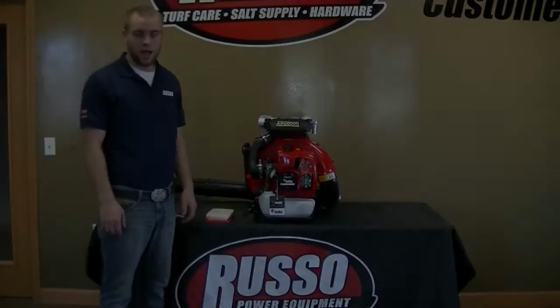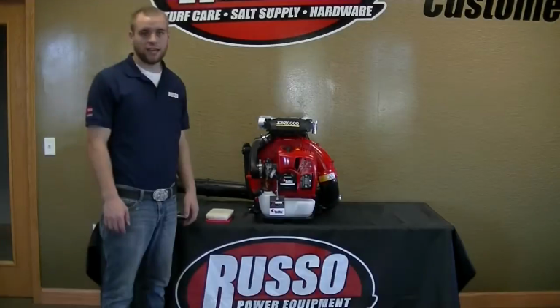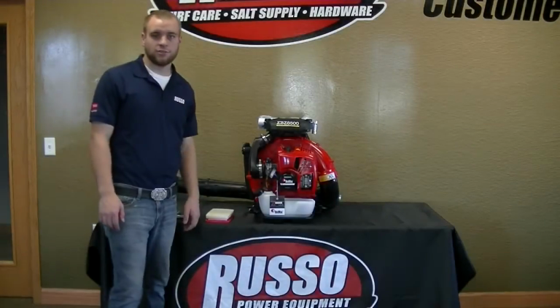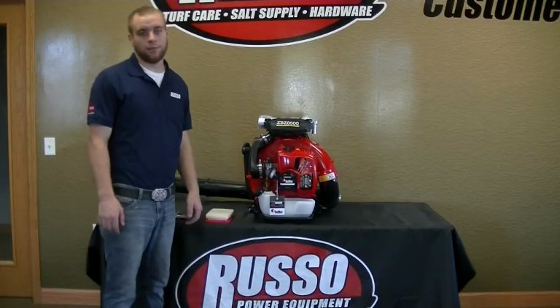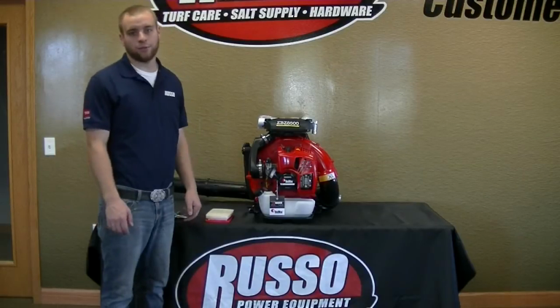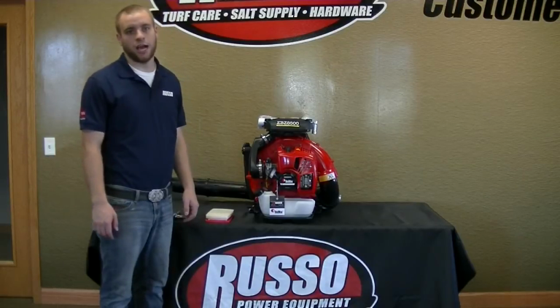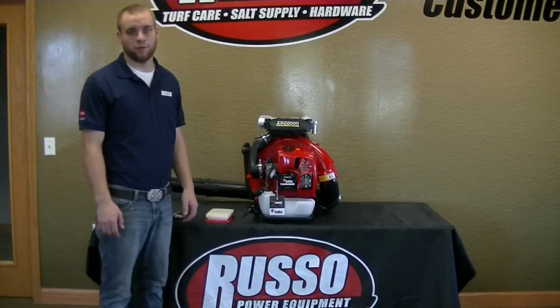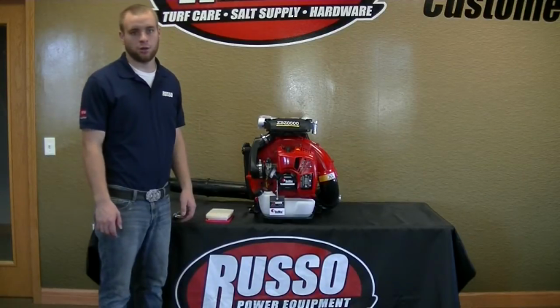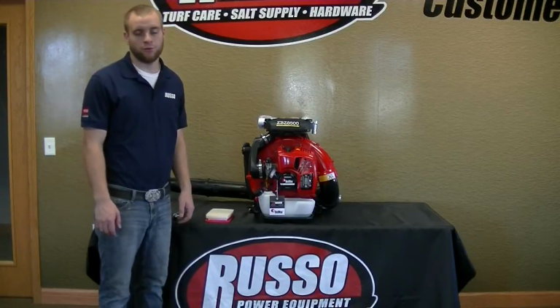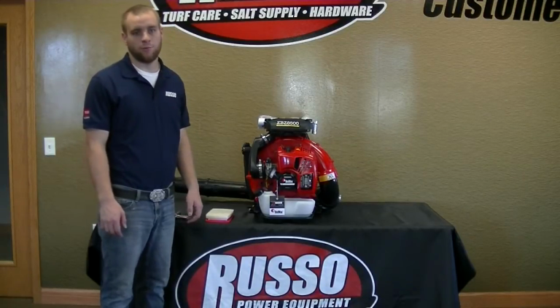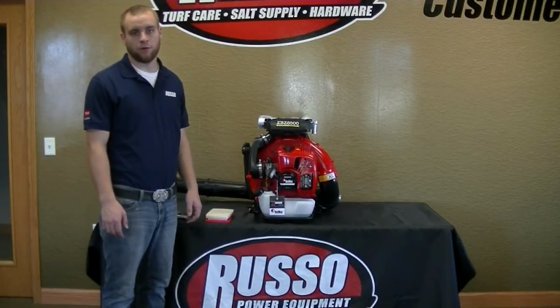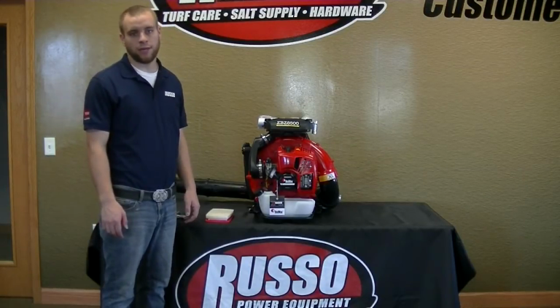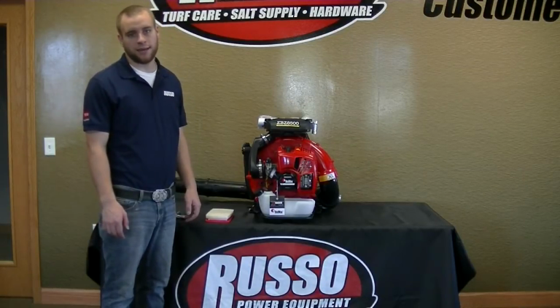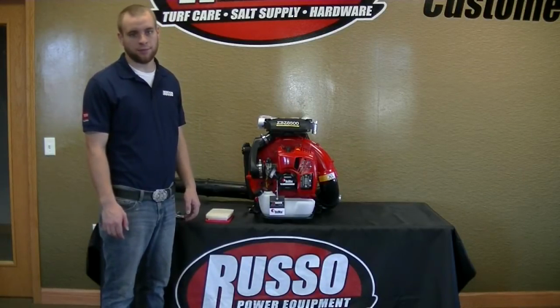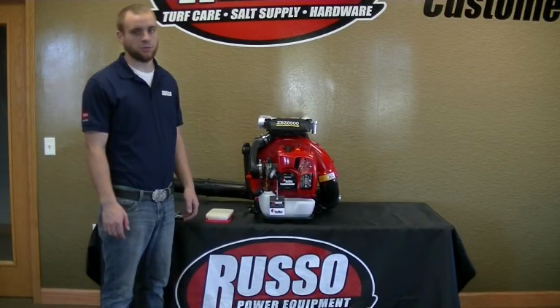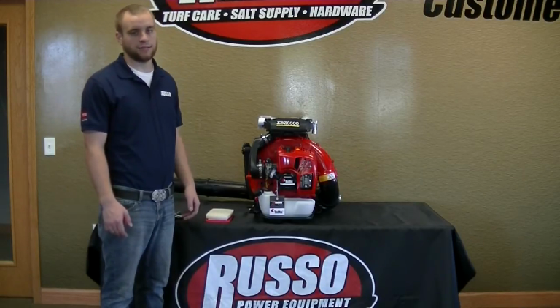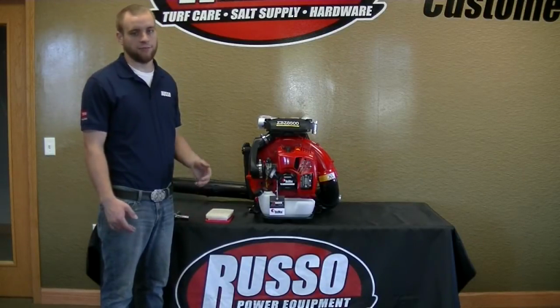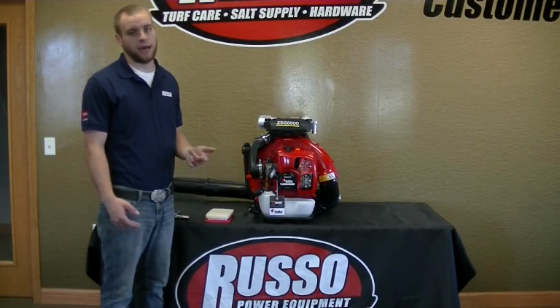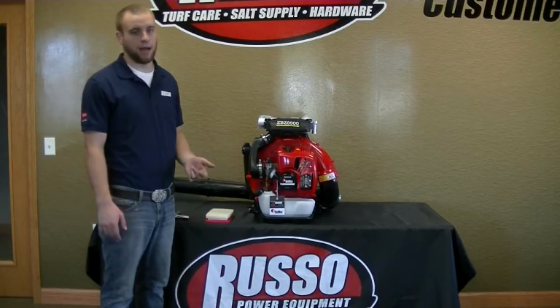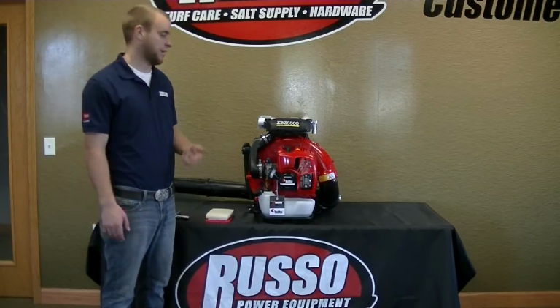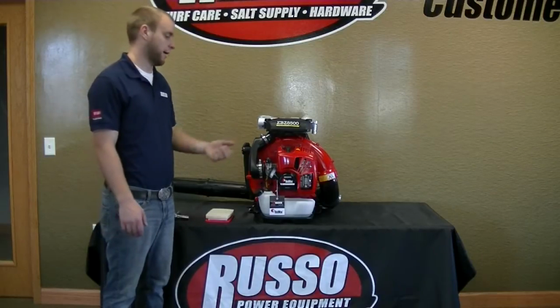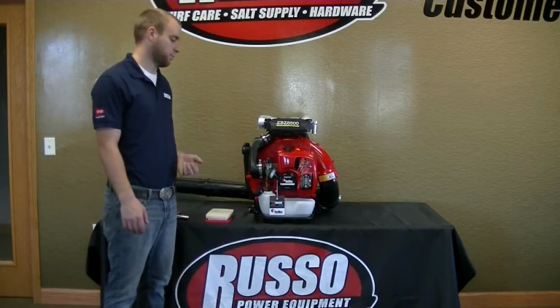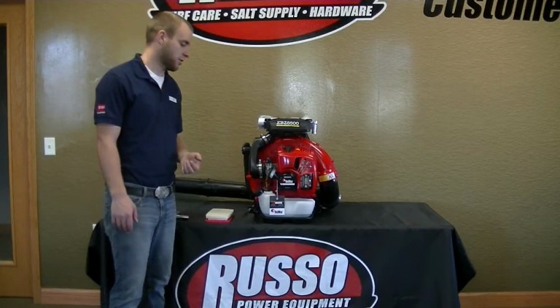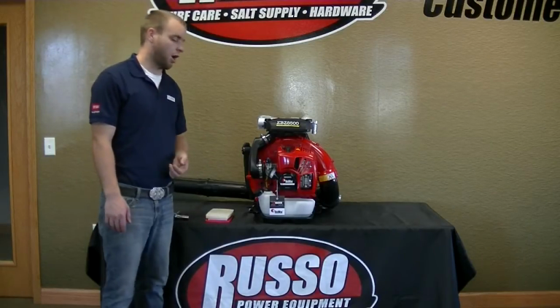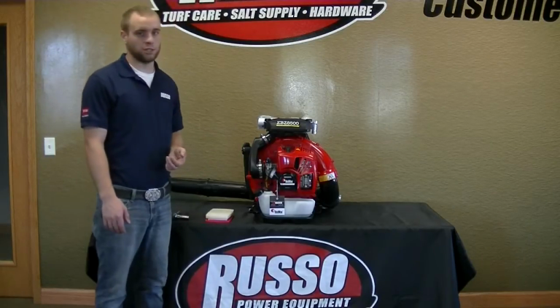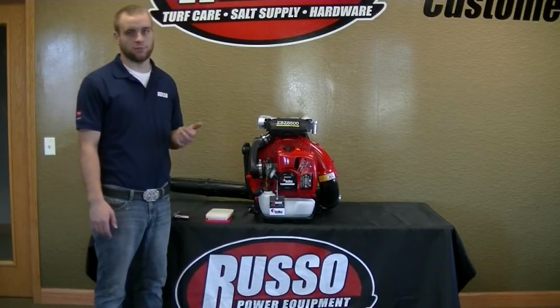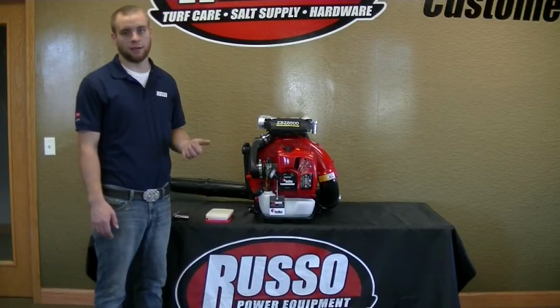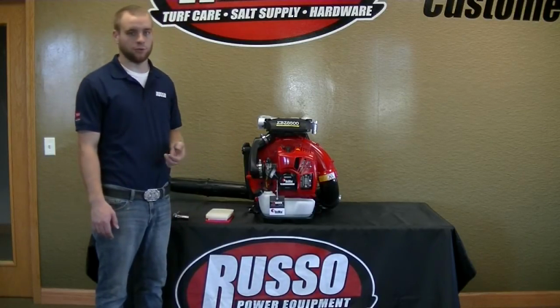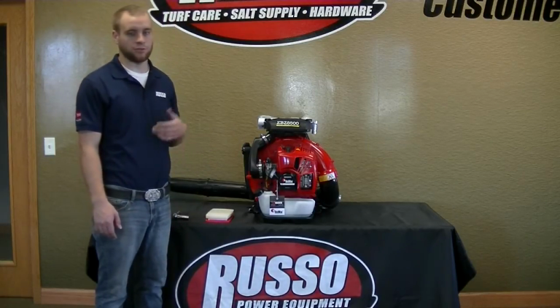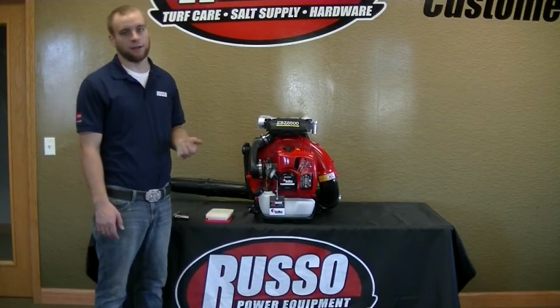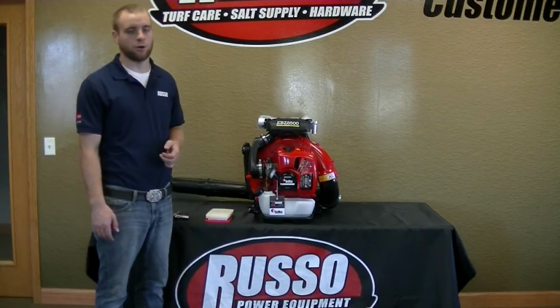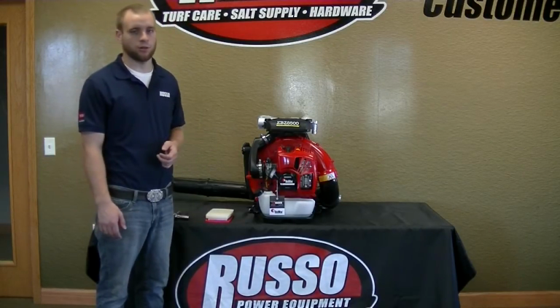How are you guys doing today? My name is Josh over at your local Russo Power Equipment, and today I'm going to be teaching you guys how to fix common problems on your backpack blowers, such as clogged air filters and fouled out spark plugs.